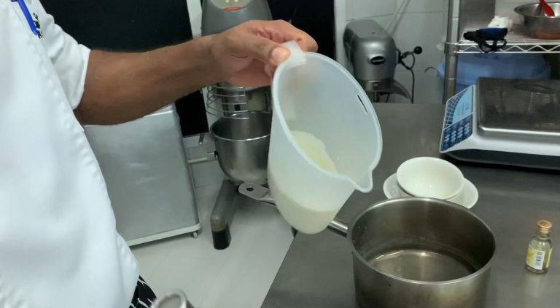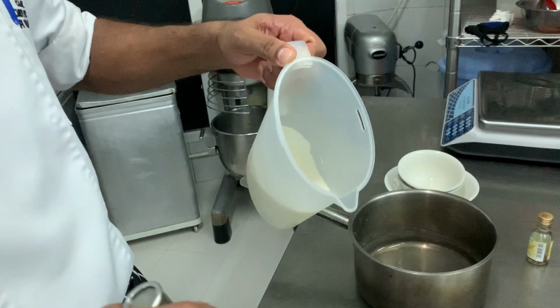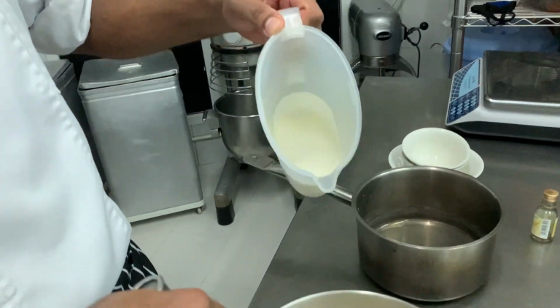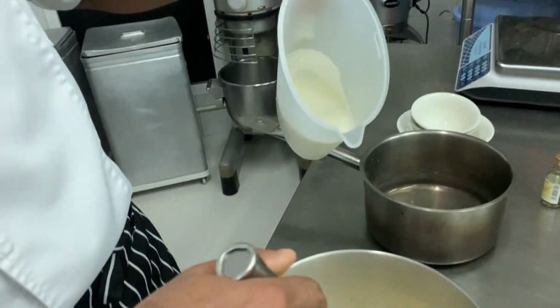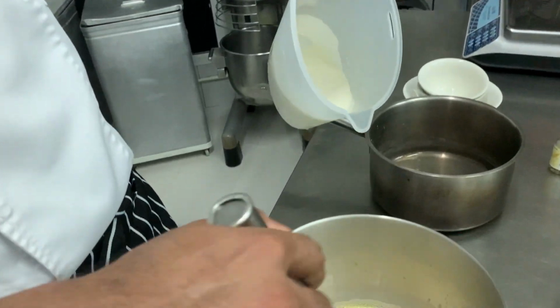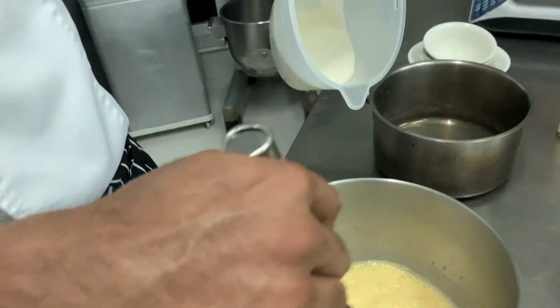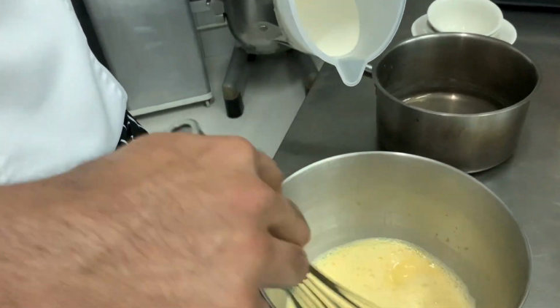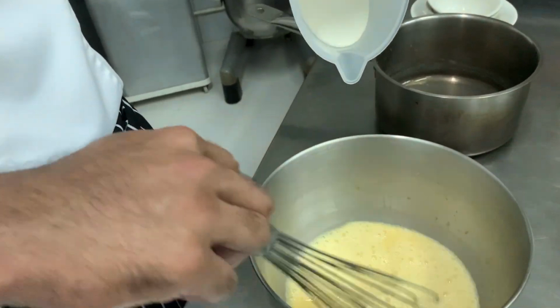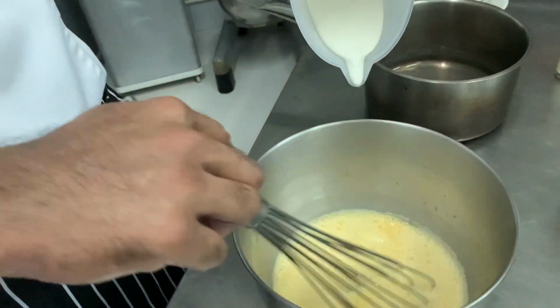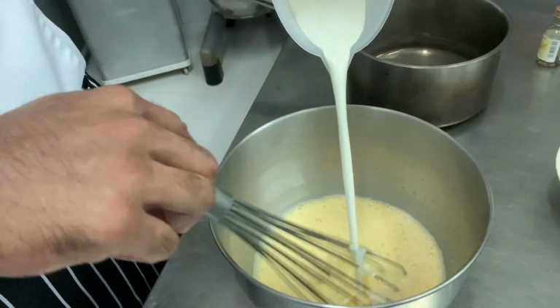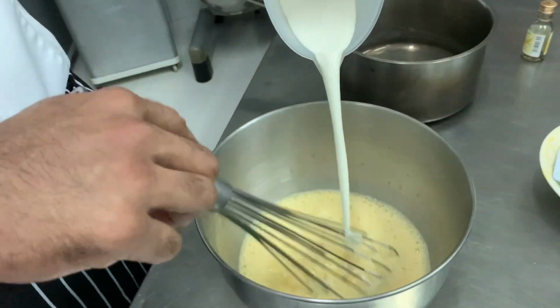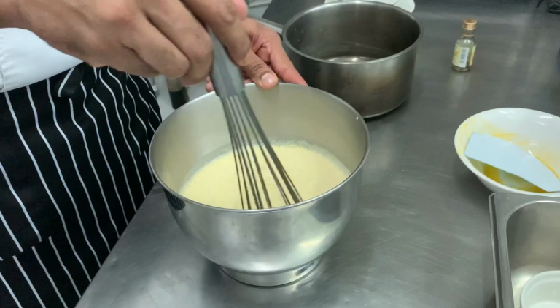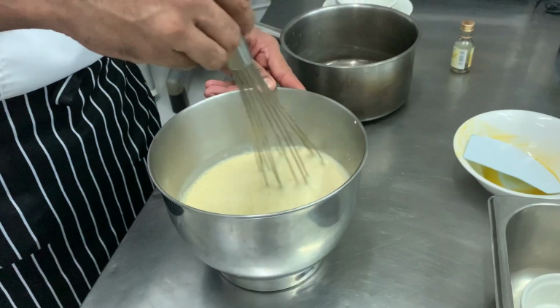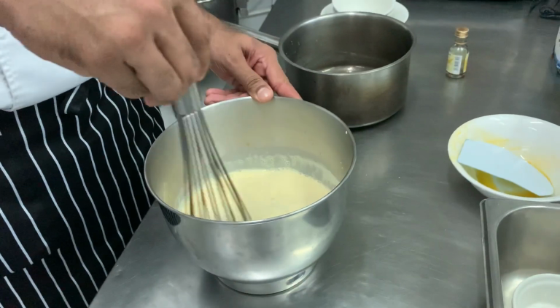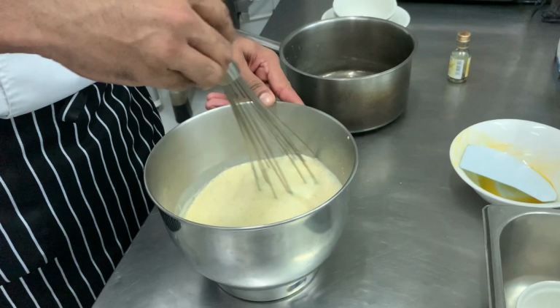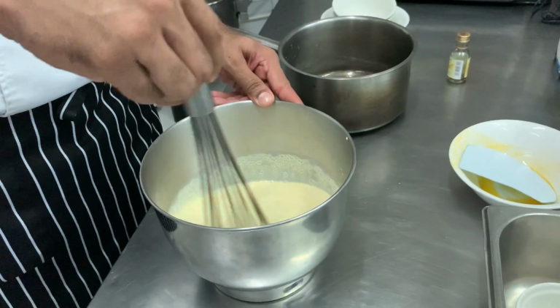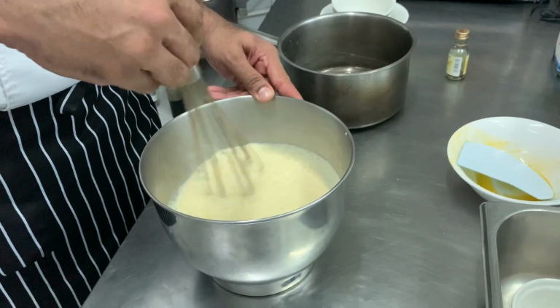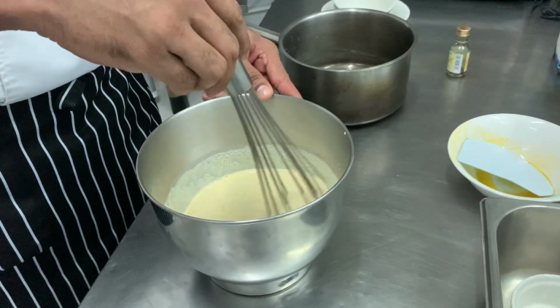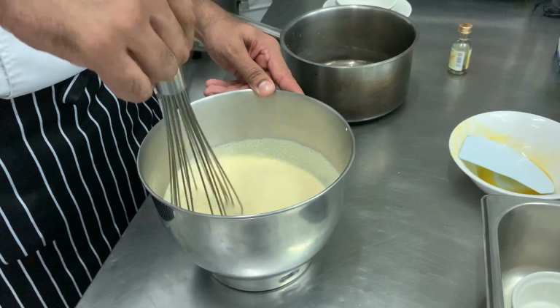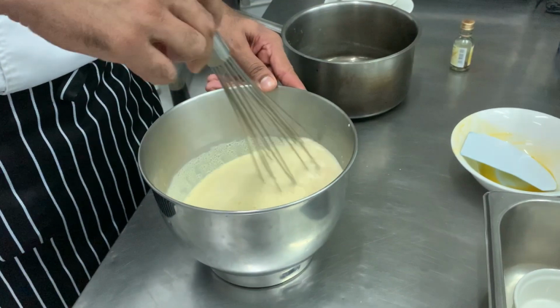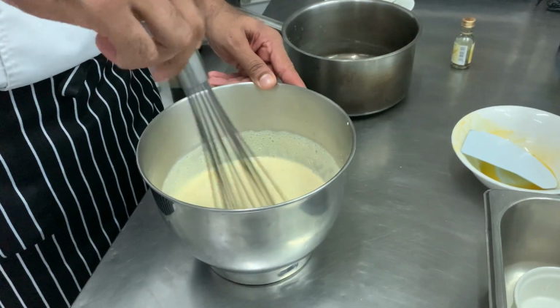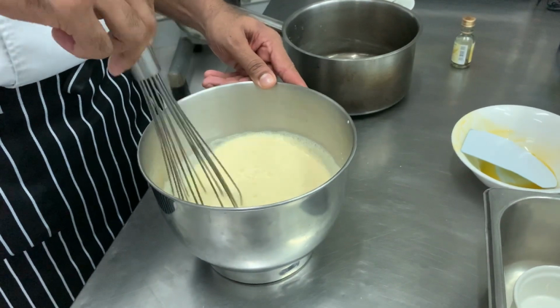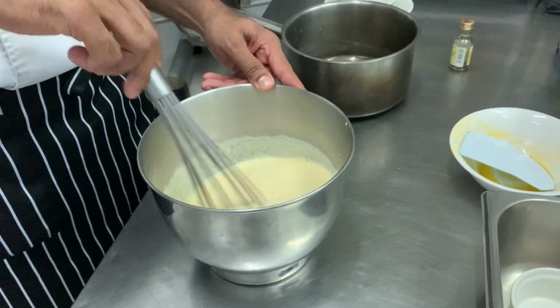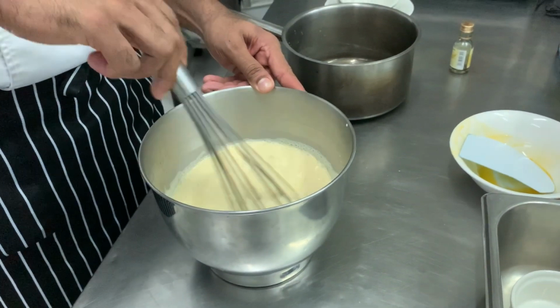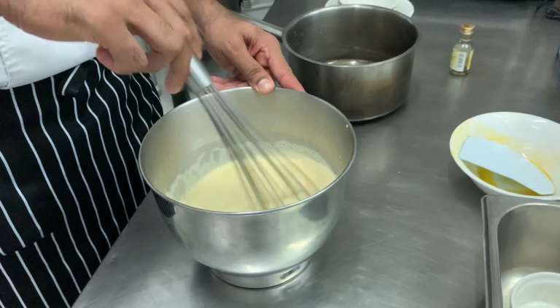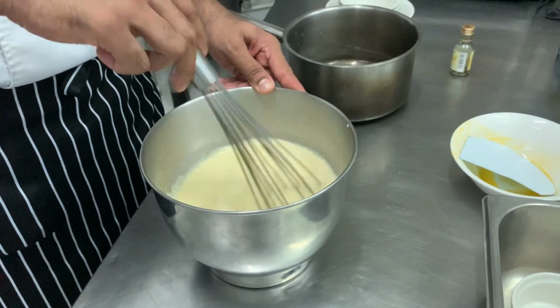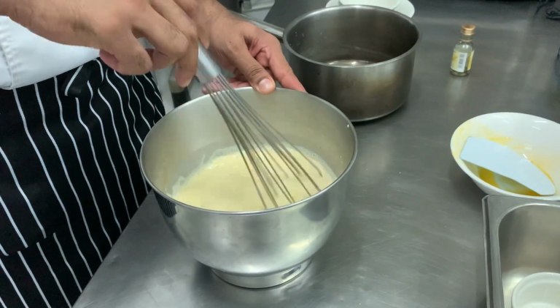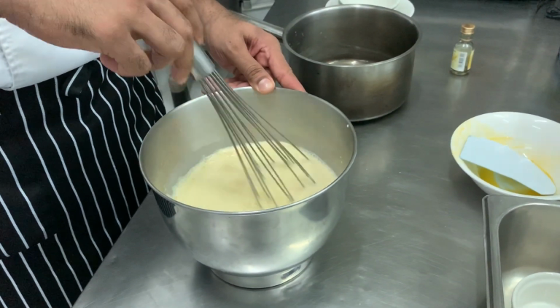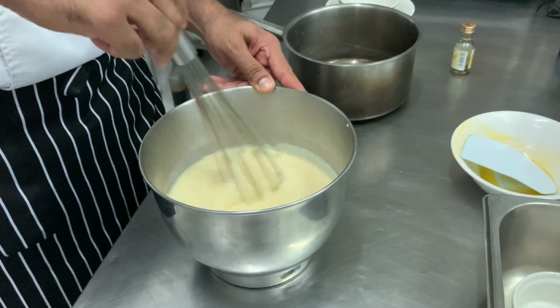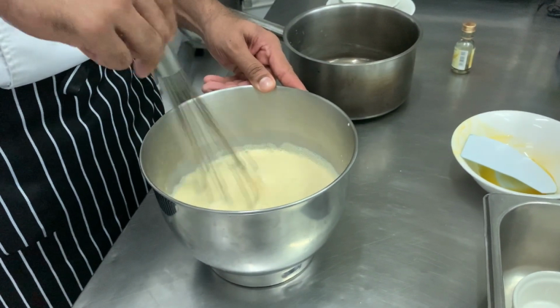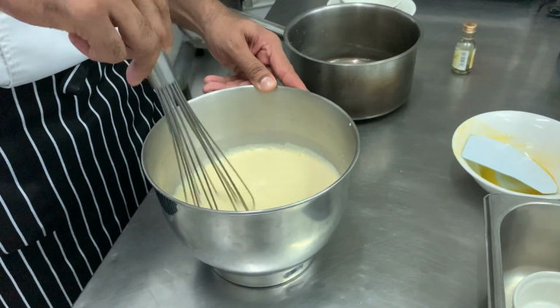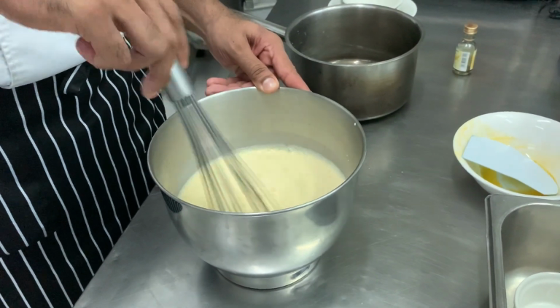Fresh milk. All this recipe will be in the description box so that you can check out the recipe.